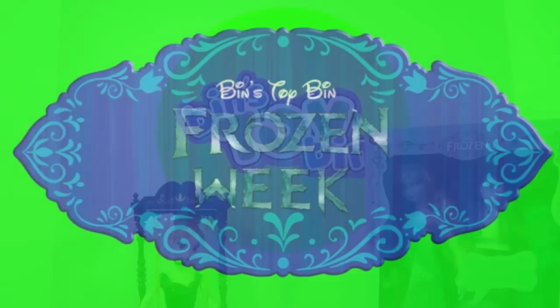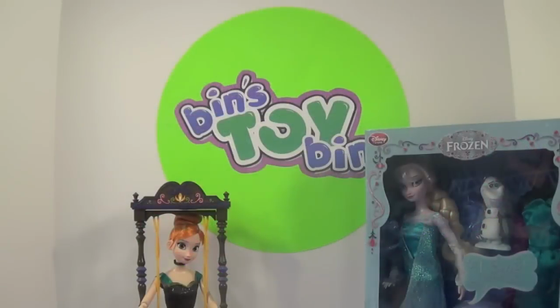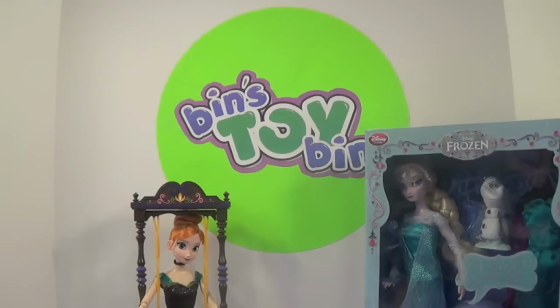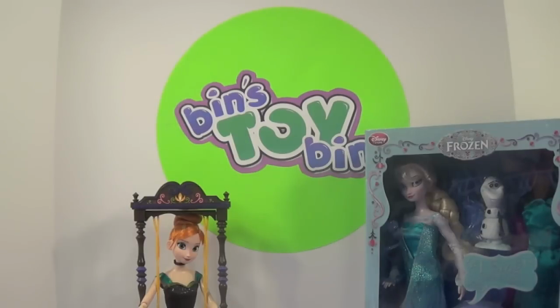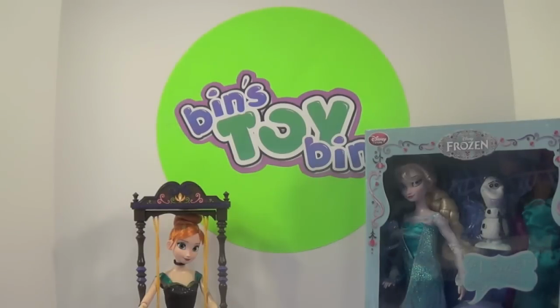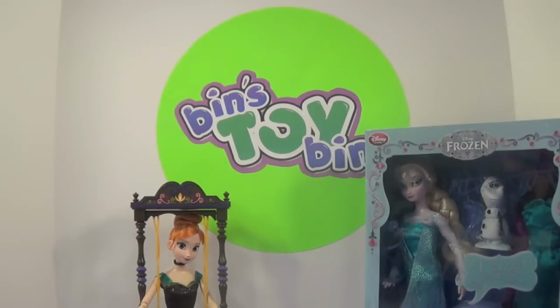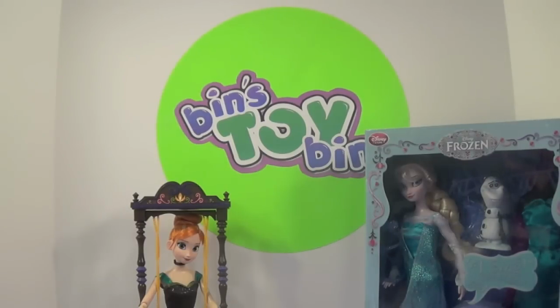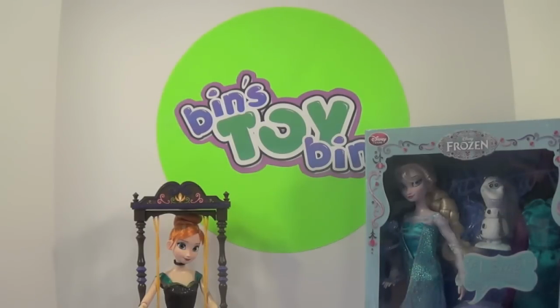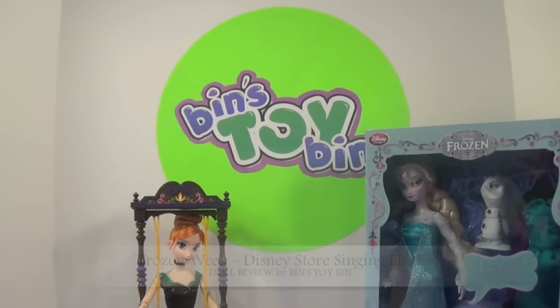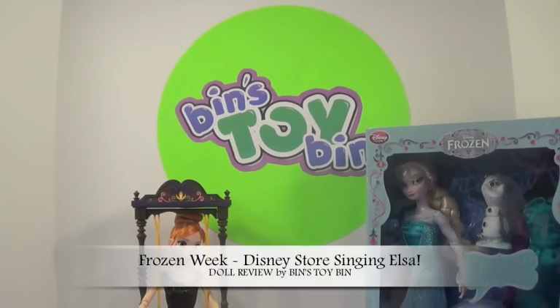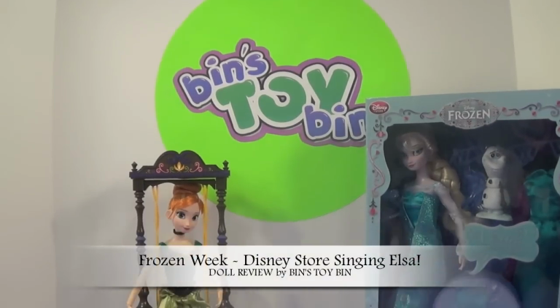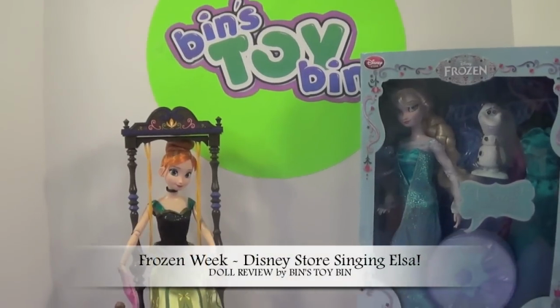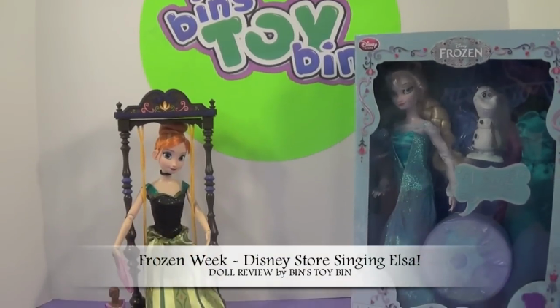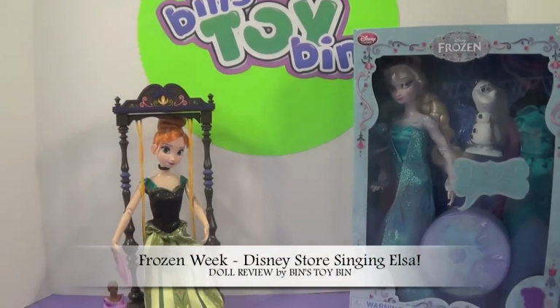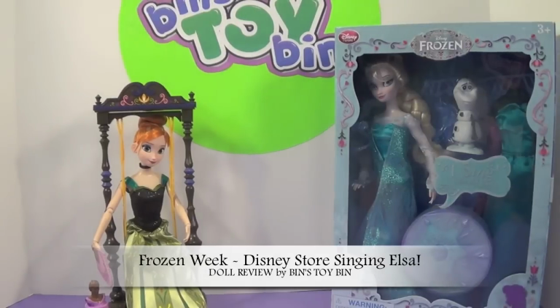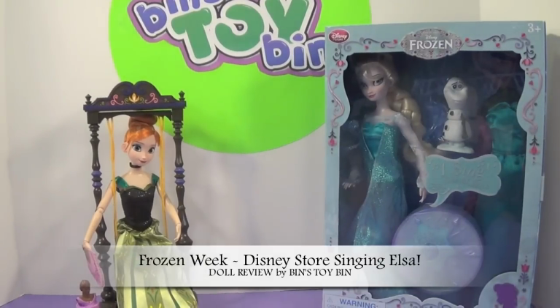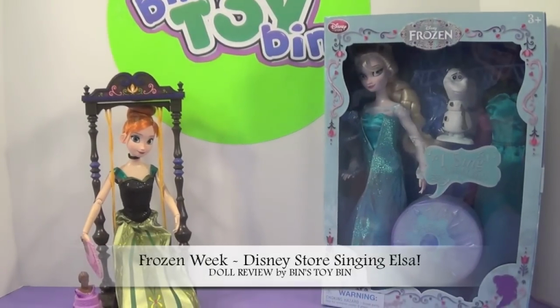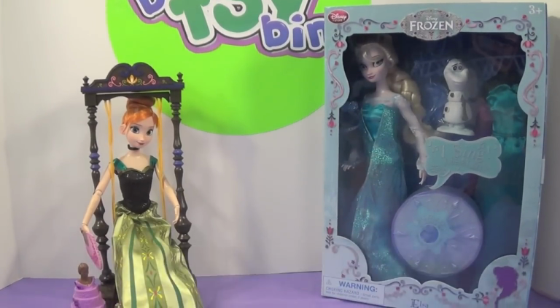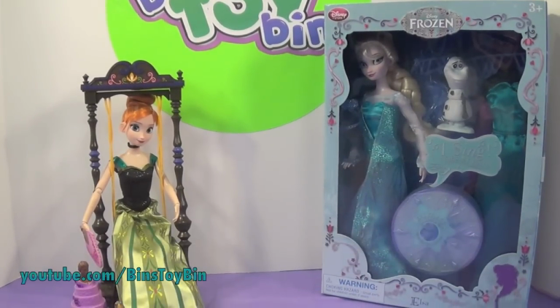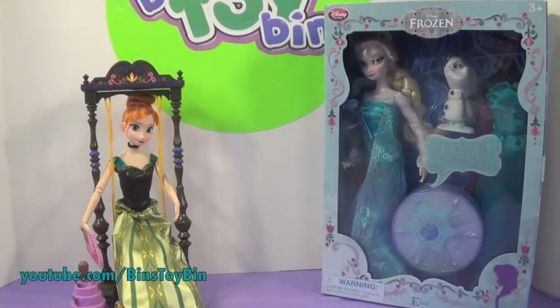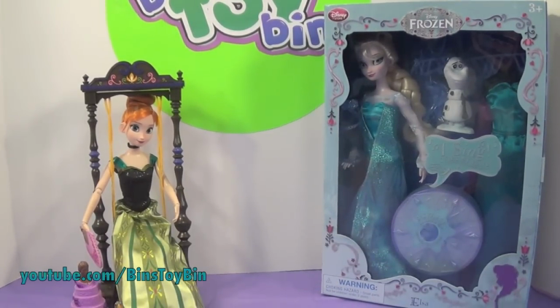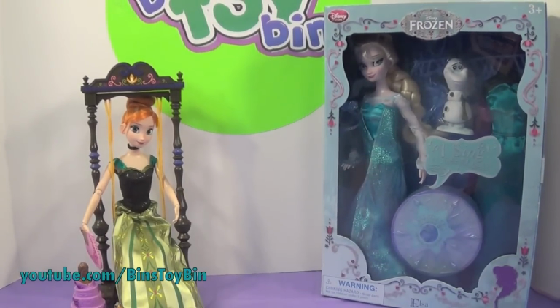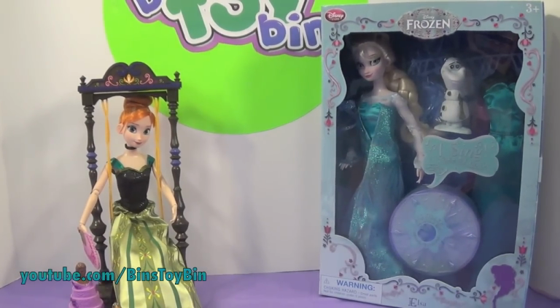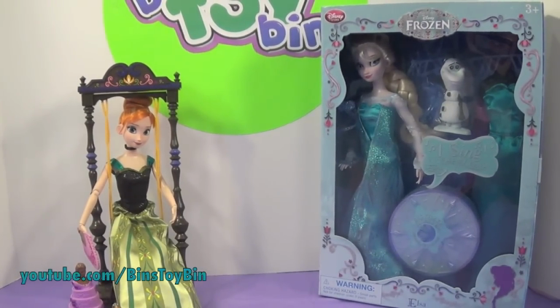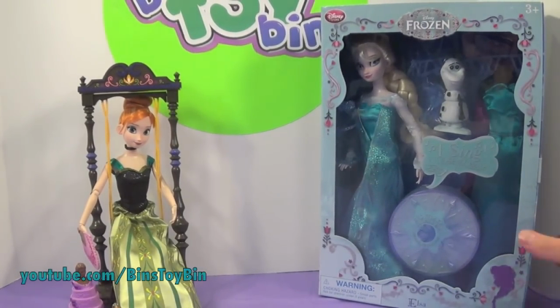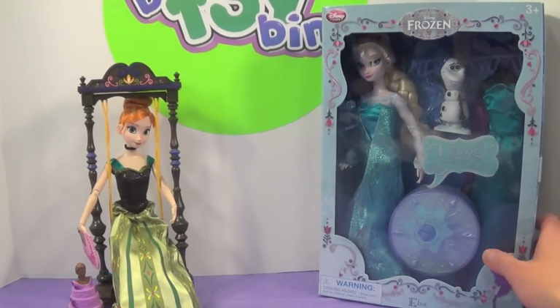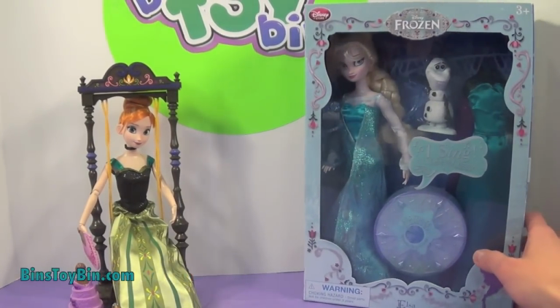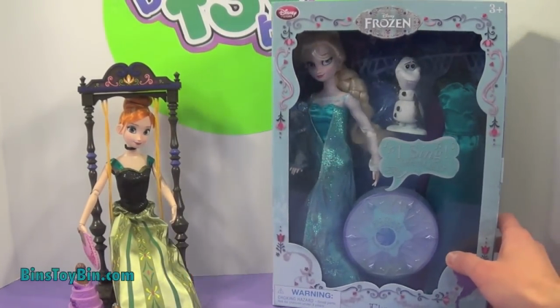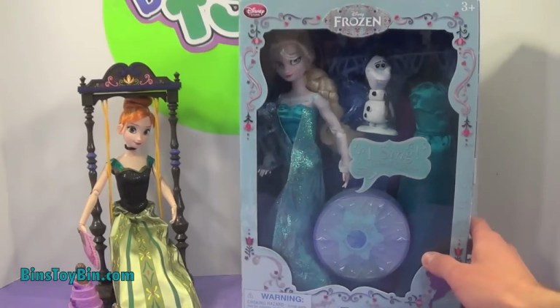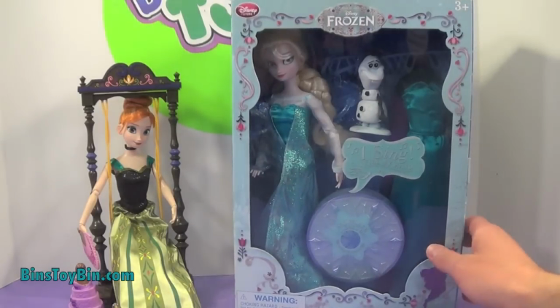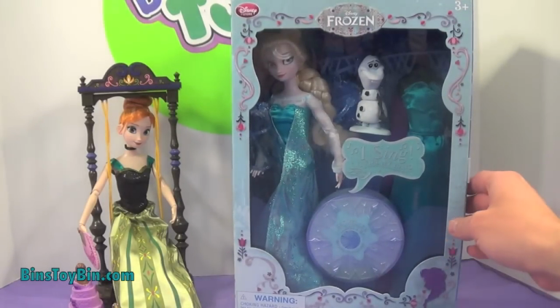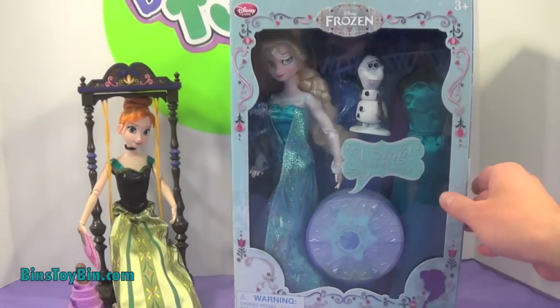Hi everyone! It's John and Ben, and we are joined by Anna and Elsa because it's still Frozen Week. Every day this week we've been reviewing a different Frozen toy, and today we're going to be taking a look at this awesome singing Elsa doll.